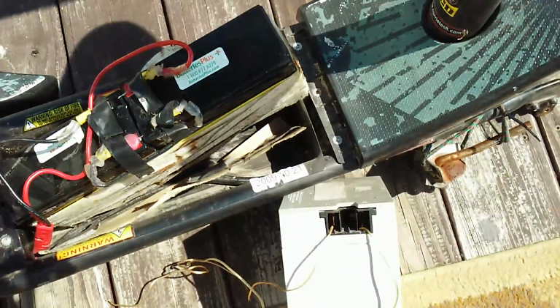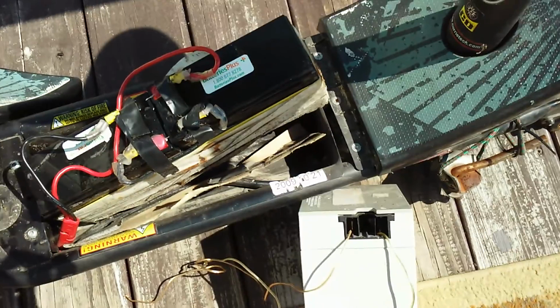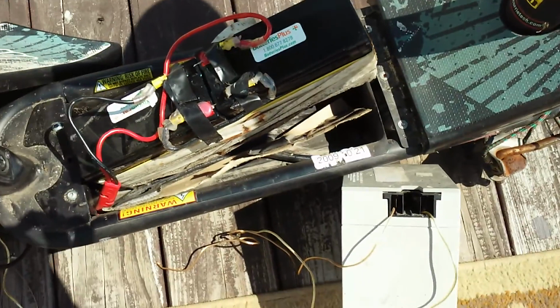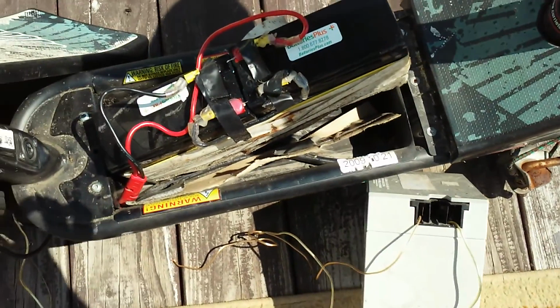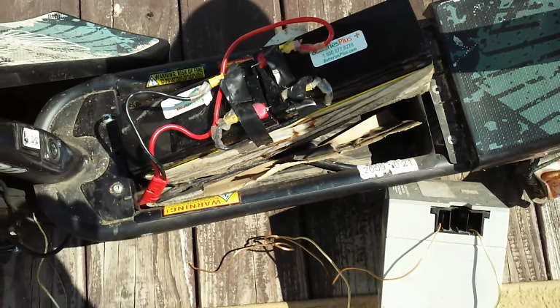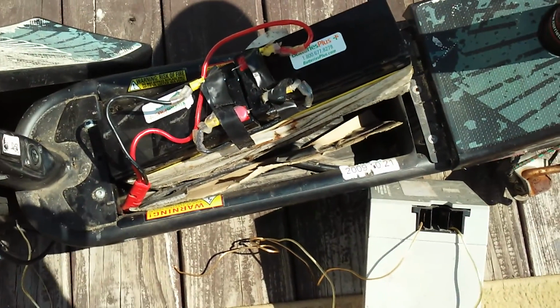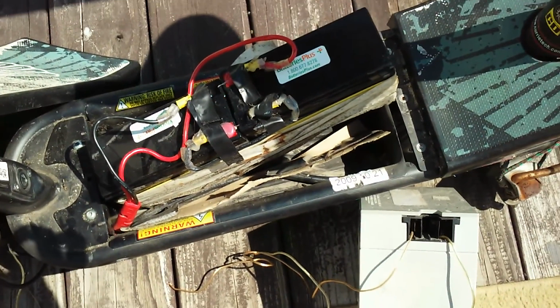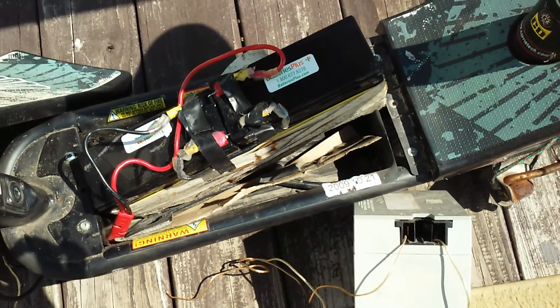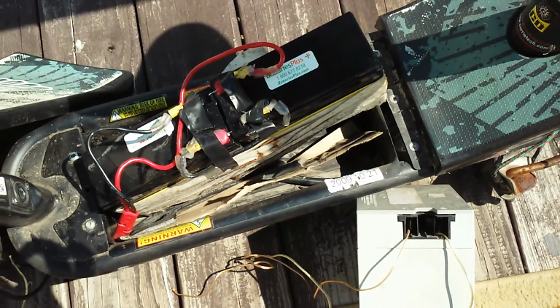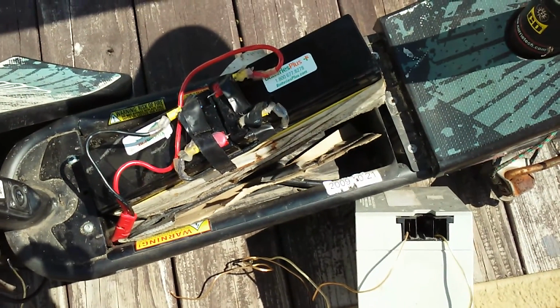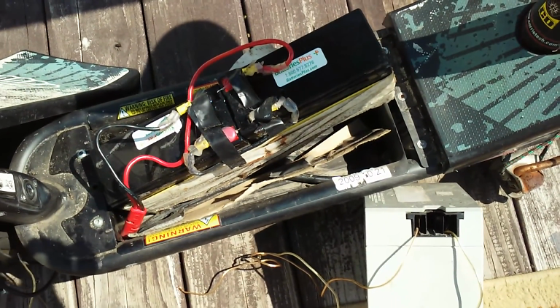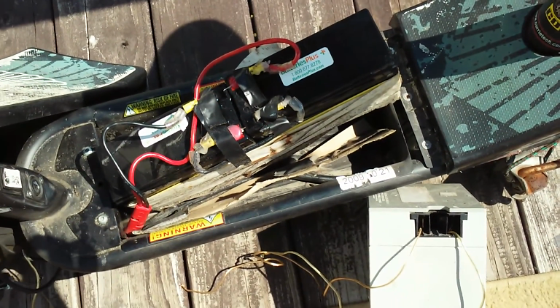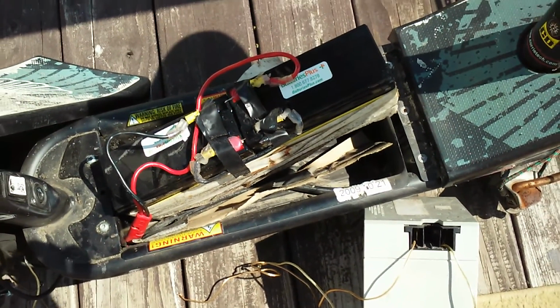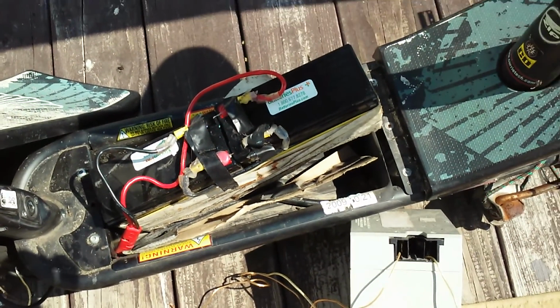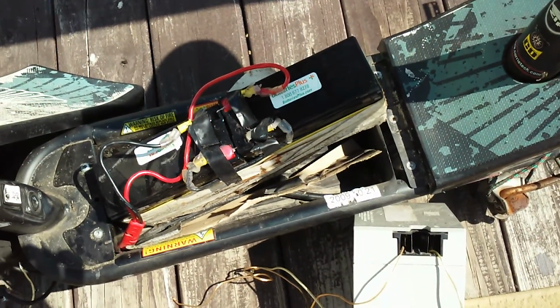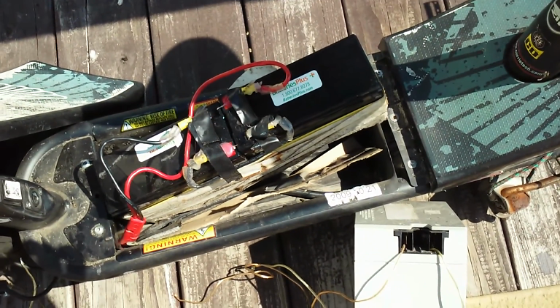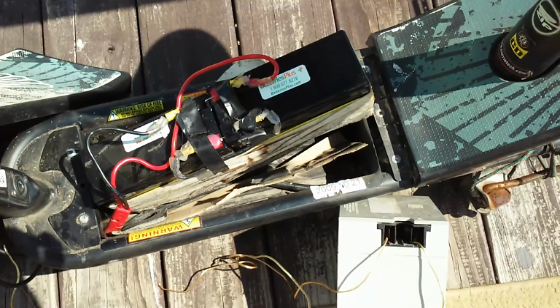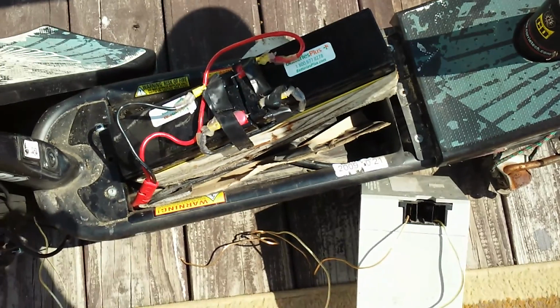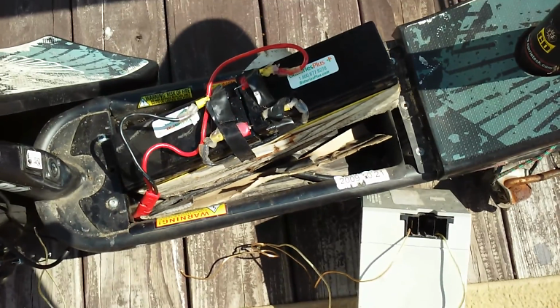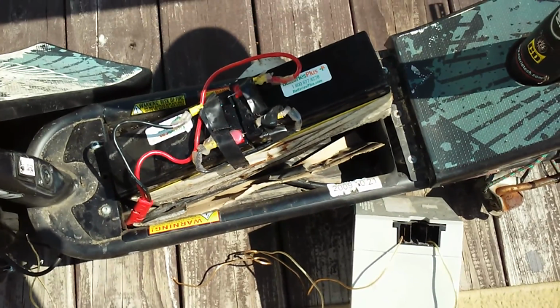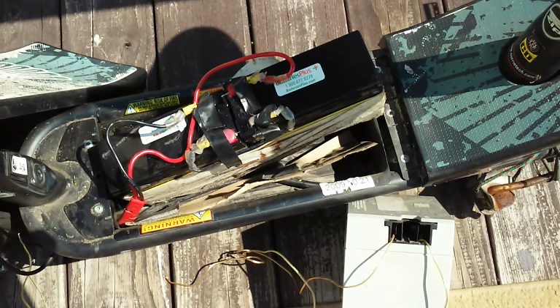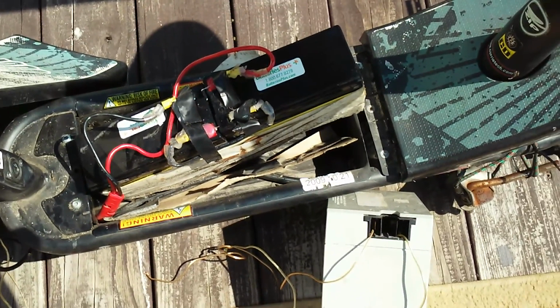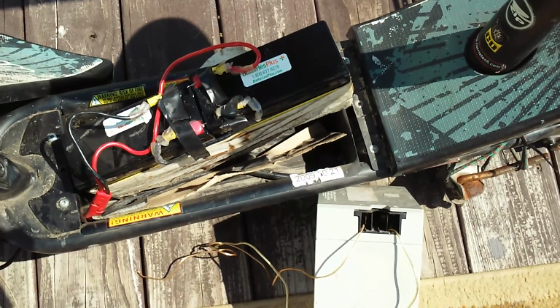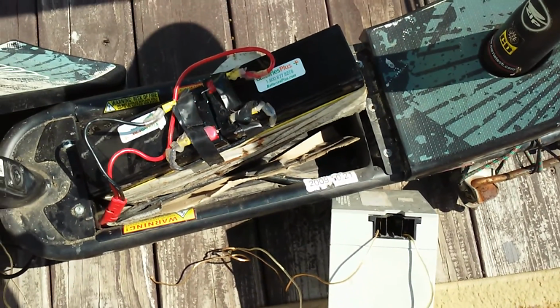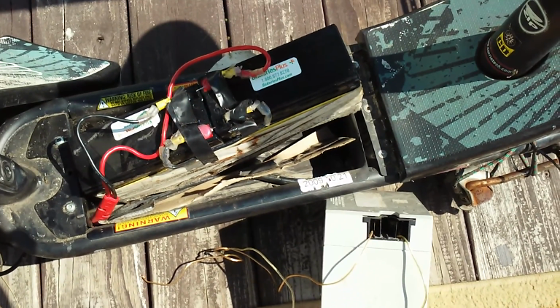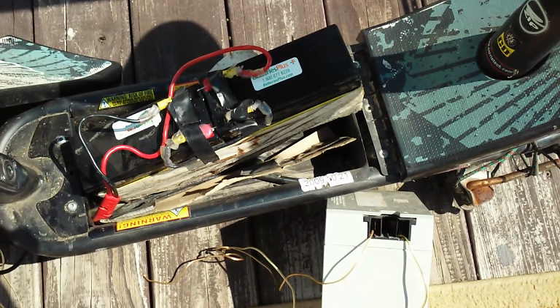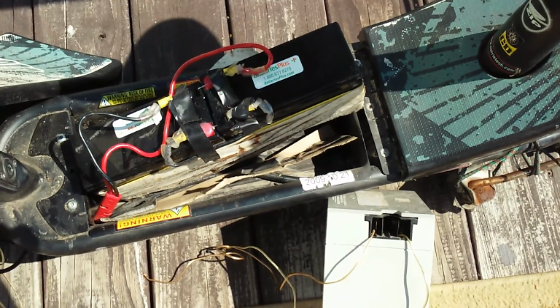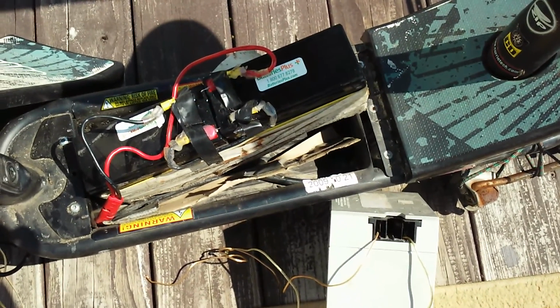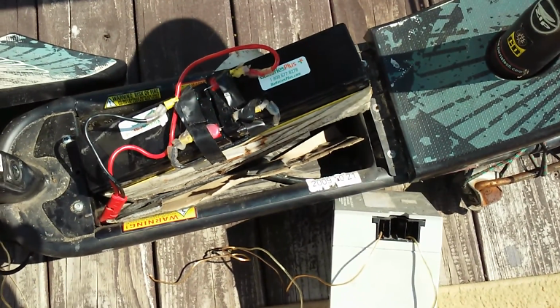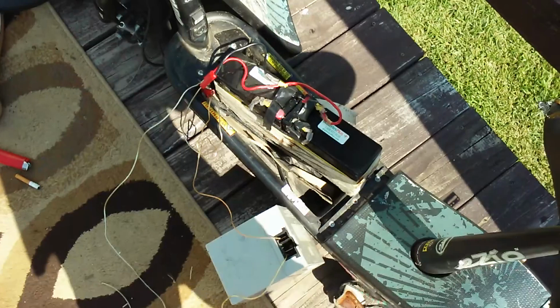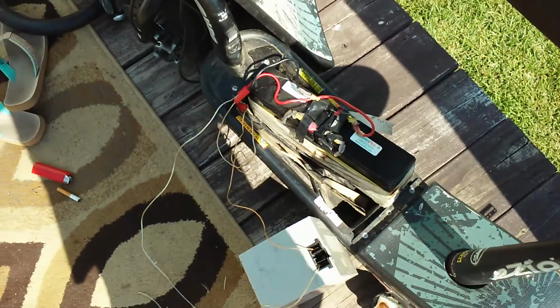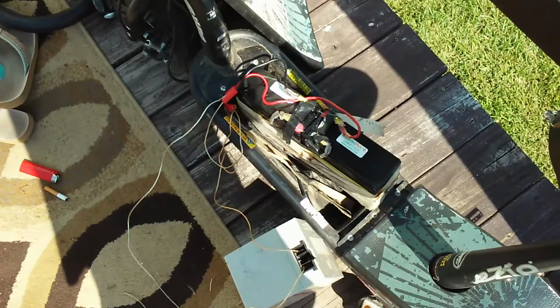It's got a 40 amp fuse, so I'm hoping it should be able to handle that. So far it looks fine, so I'm going to go ahead and put the other battery on. Be right back in a second.